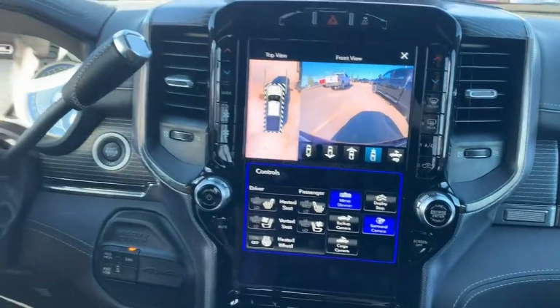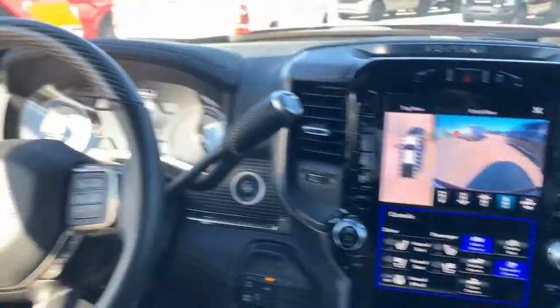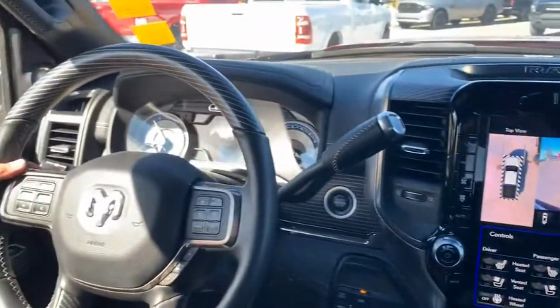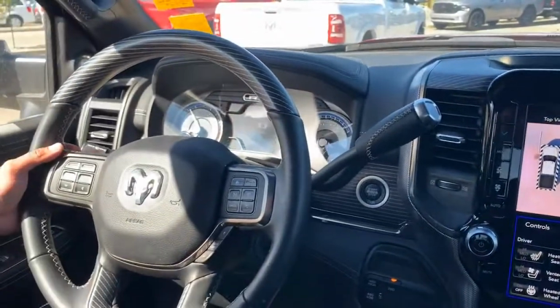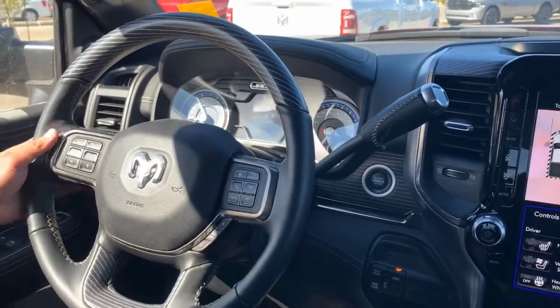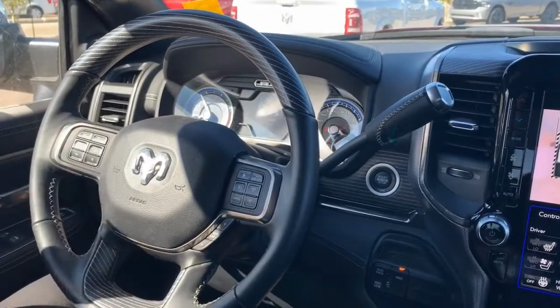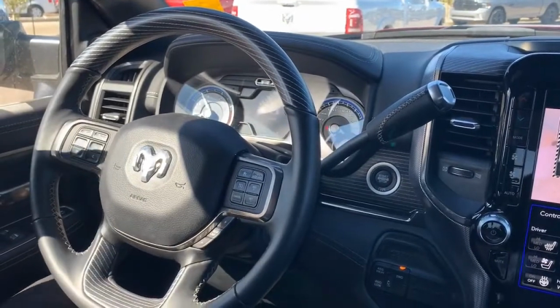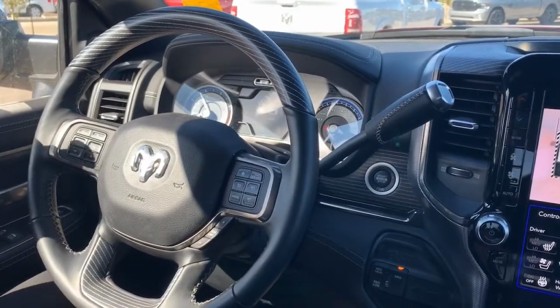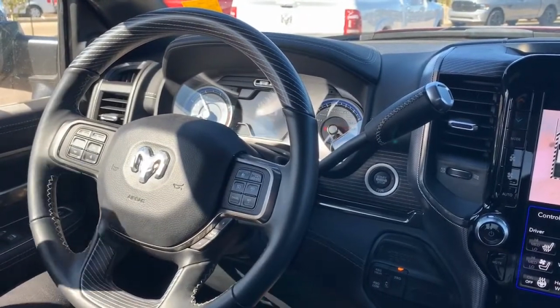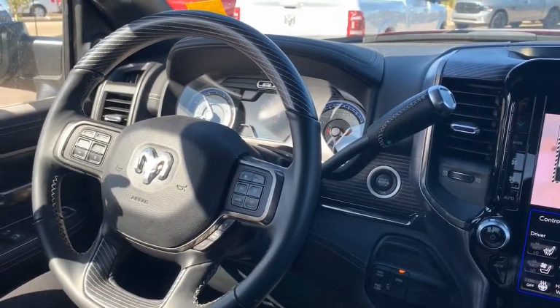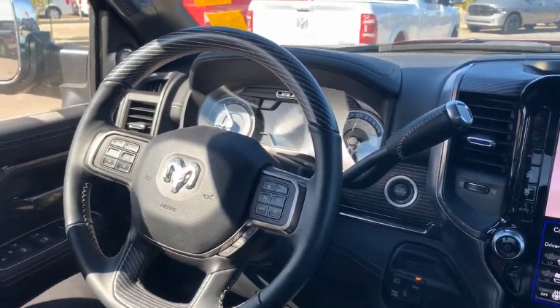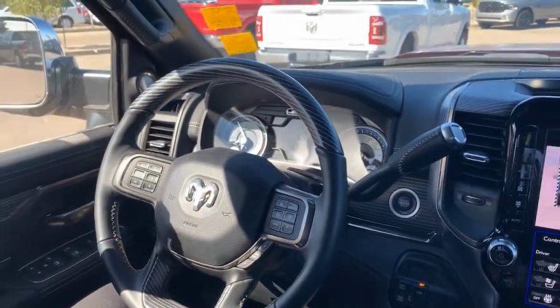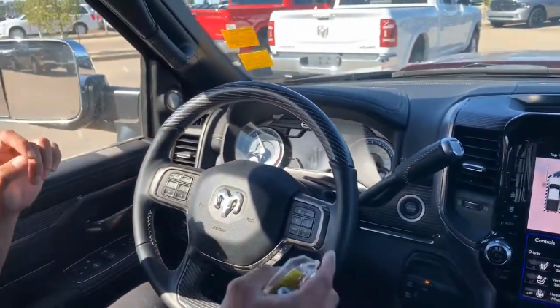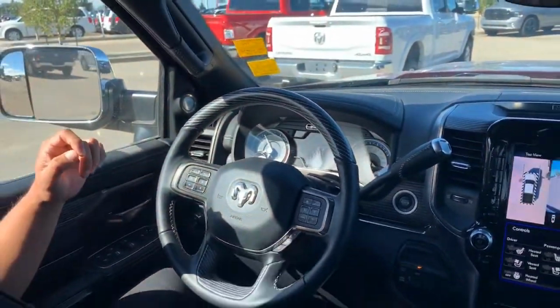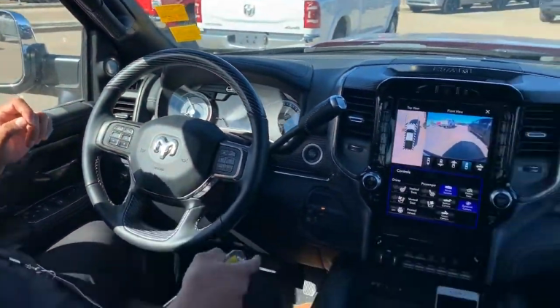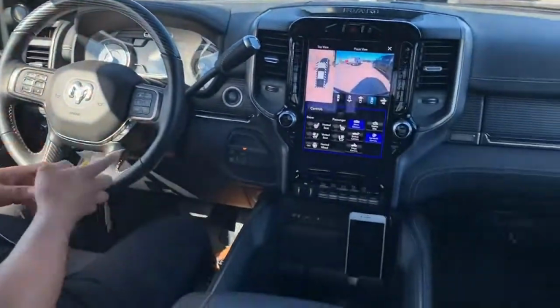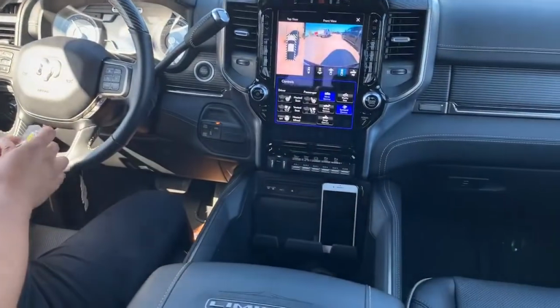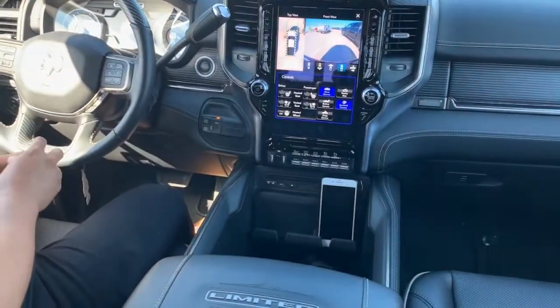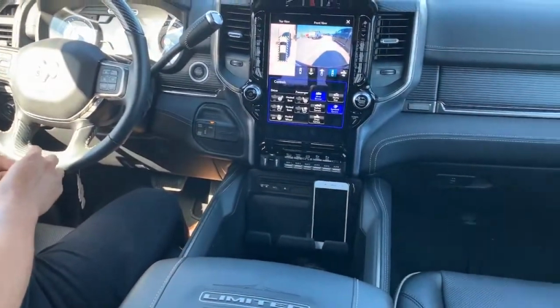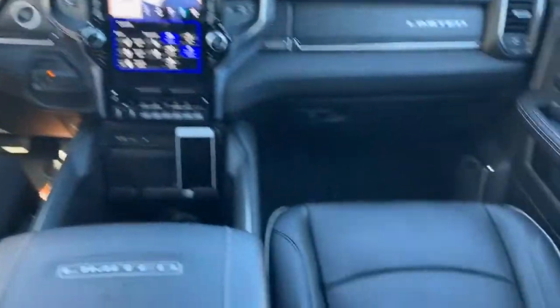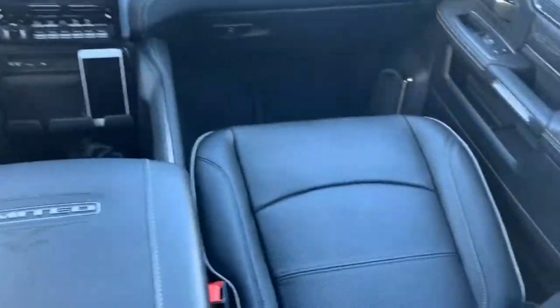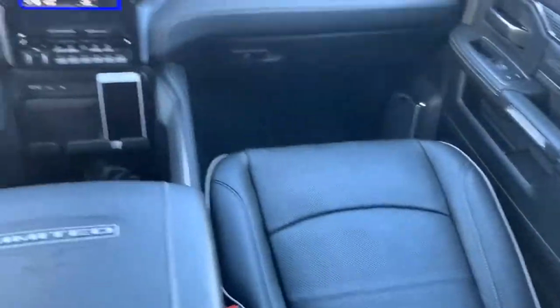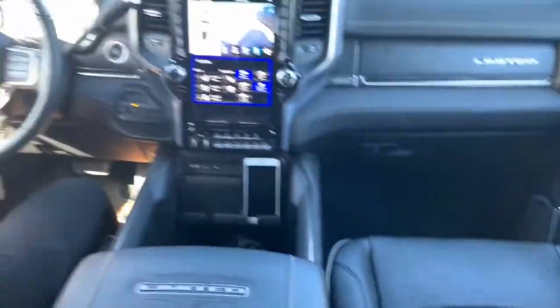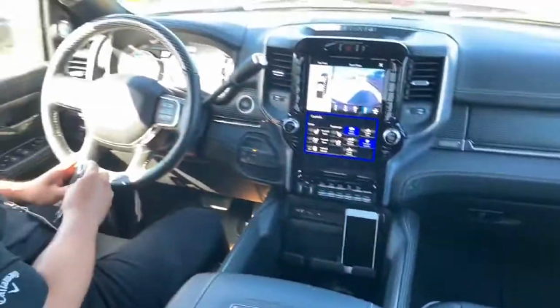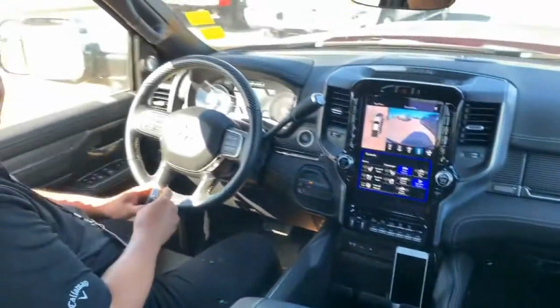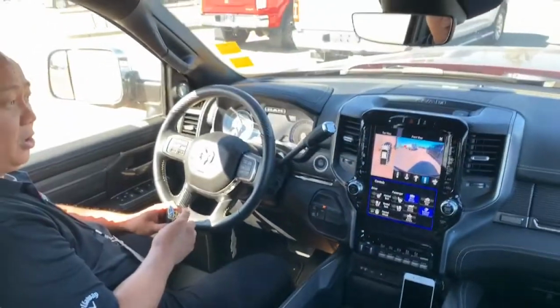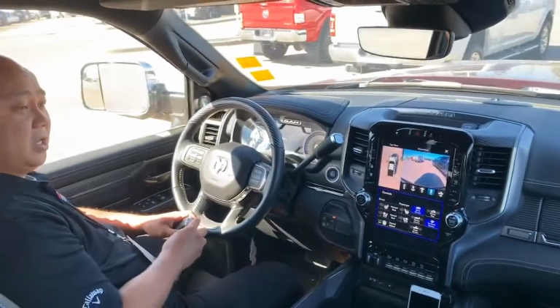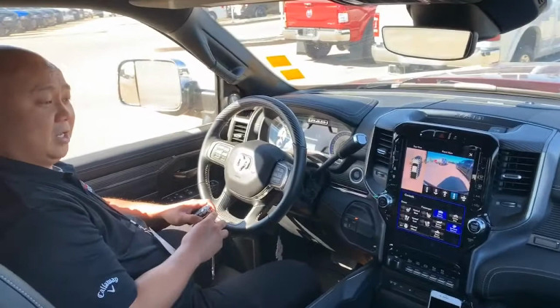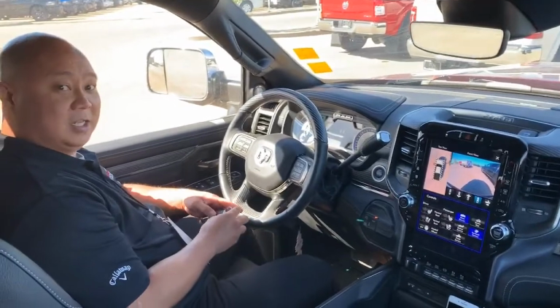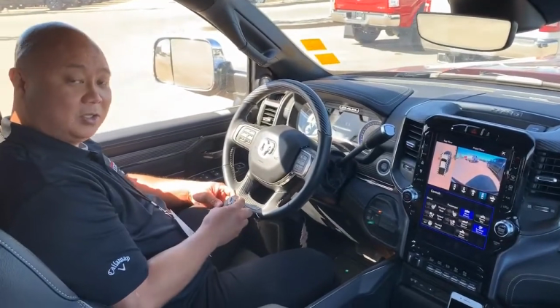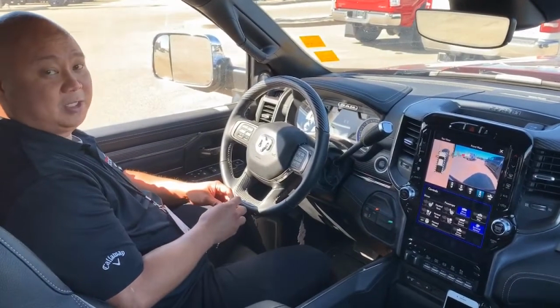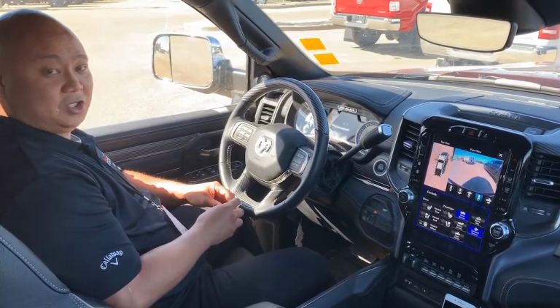We got Bluetooth, AC, and even wireless charging. We got full leather in here. This will have Apple CarPlay and Android Auto. It is a diesel Cummins engine.